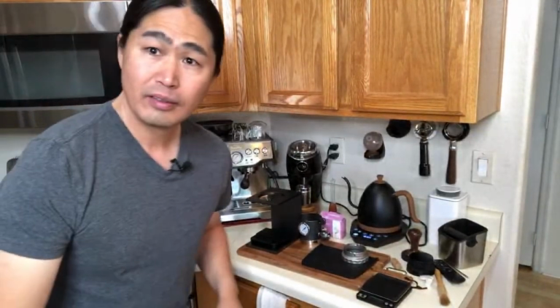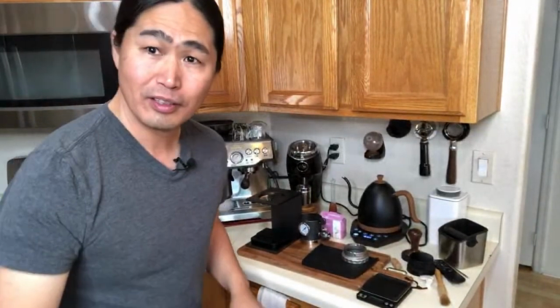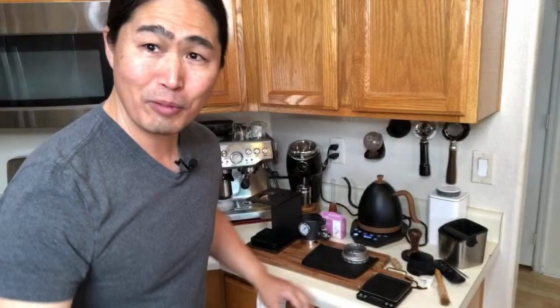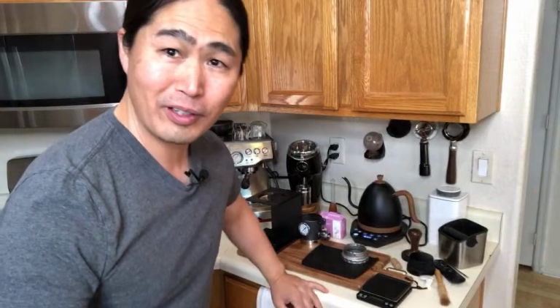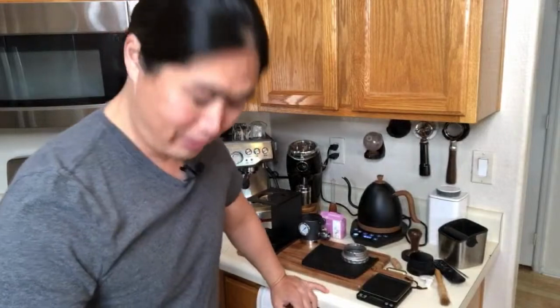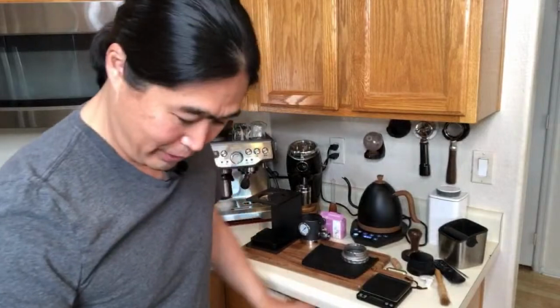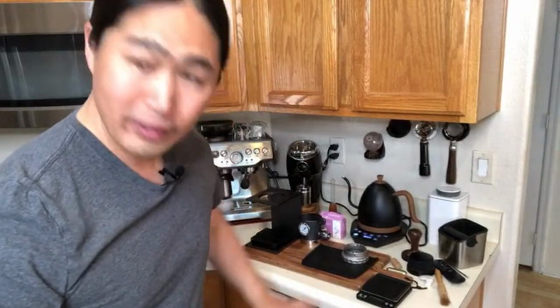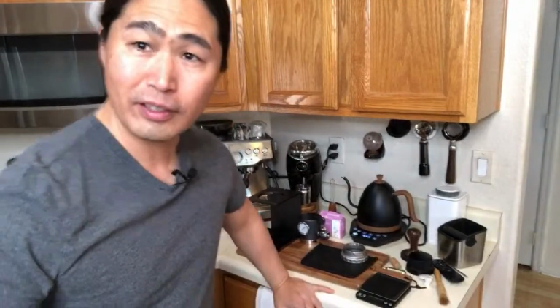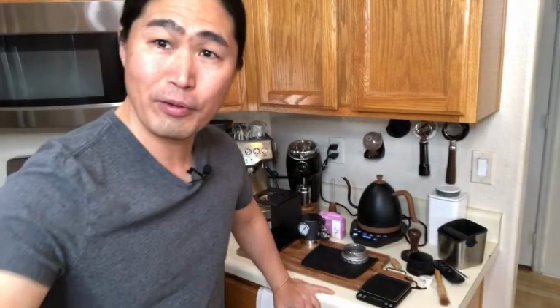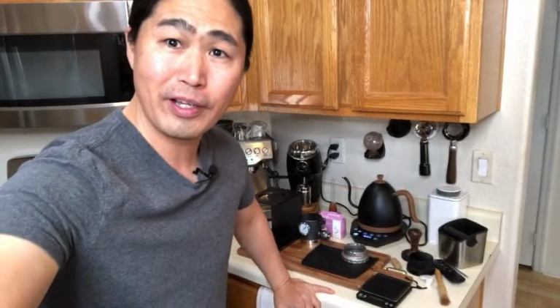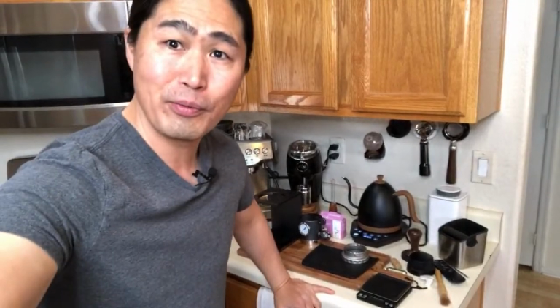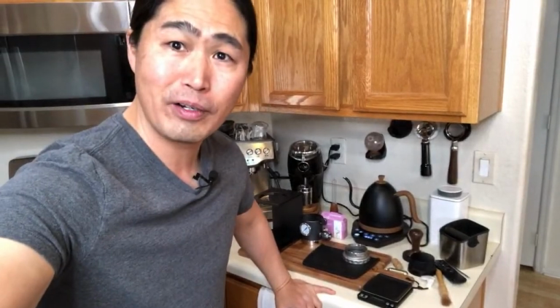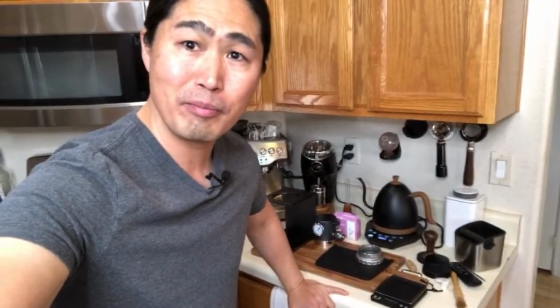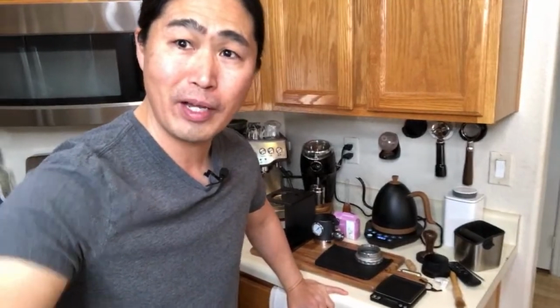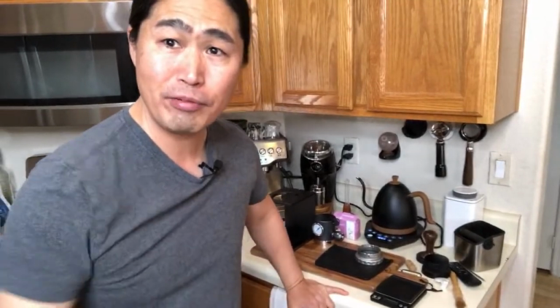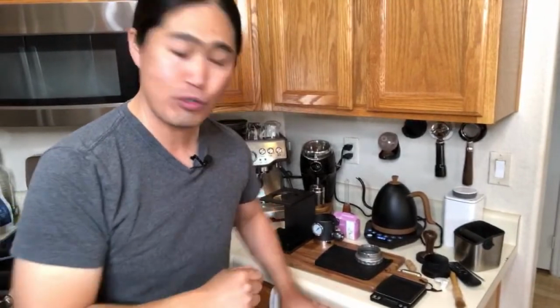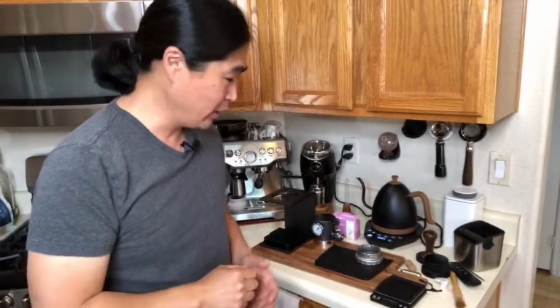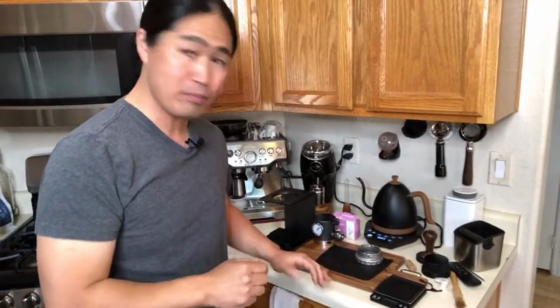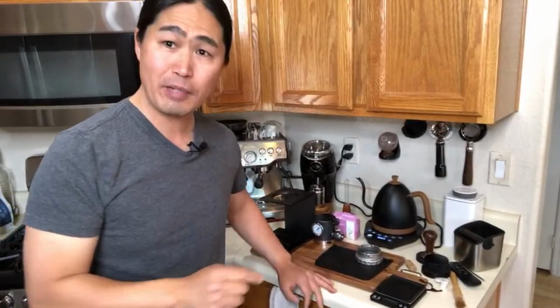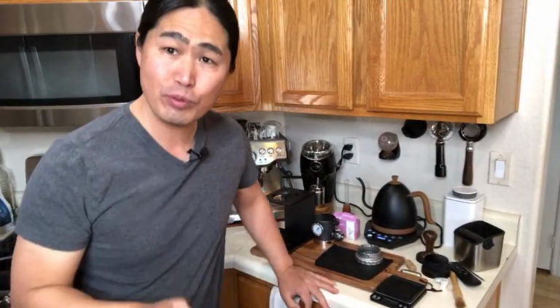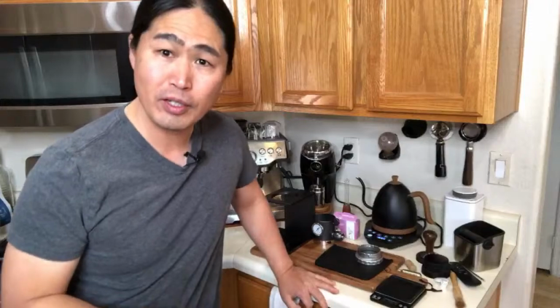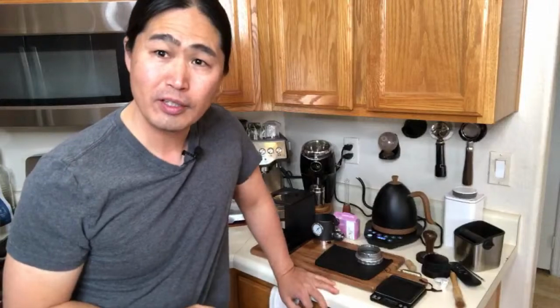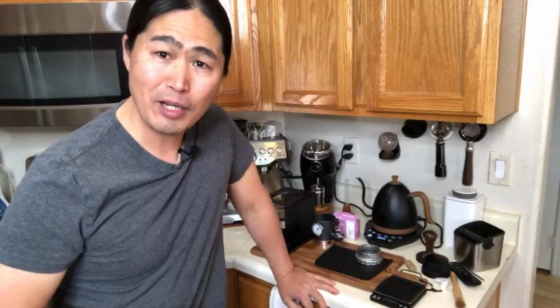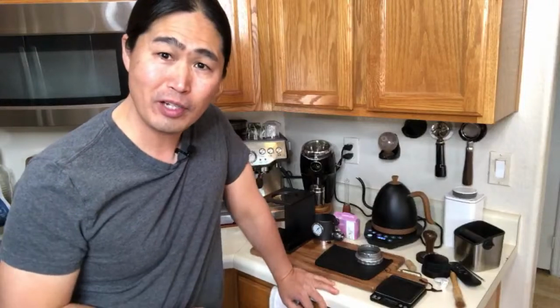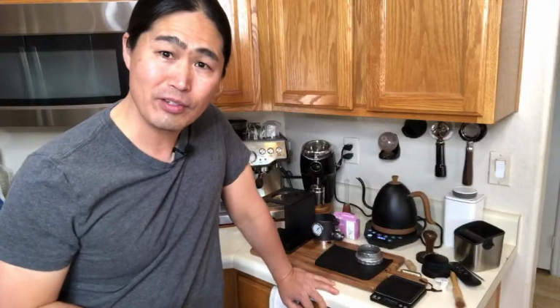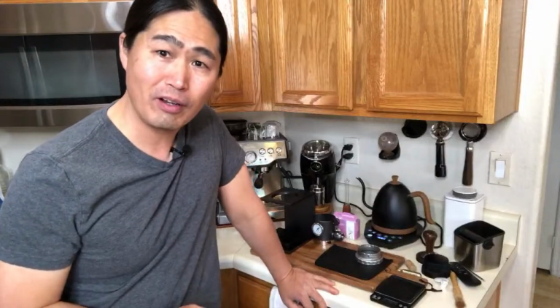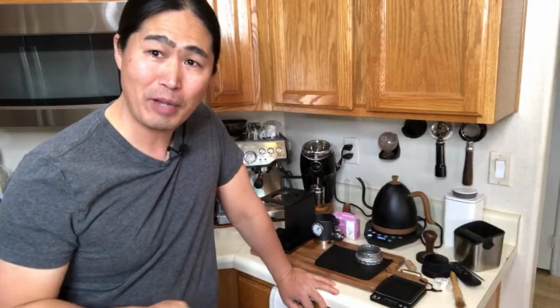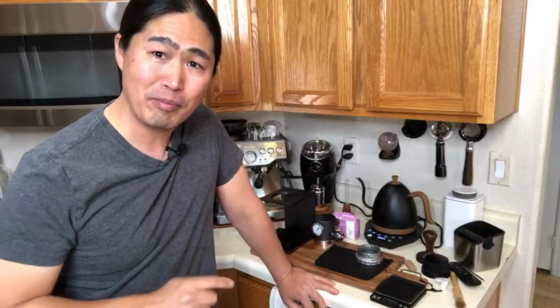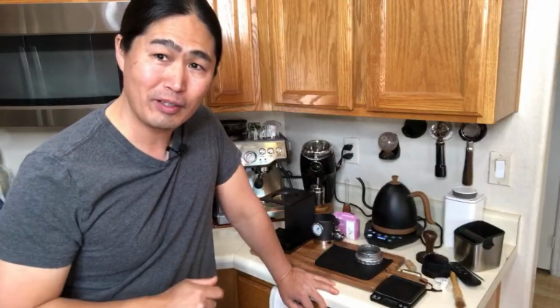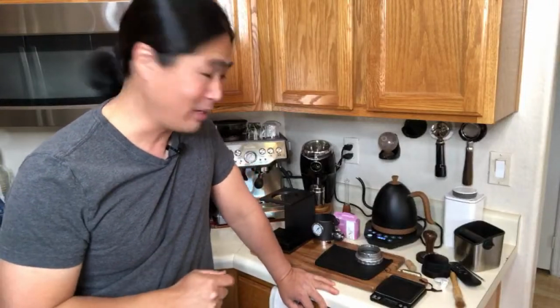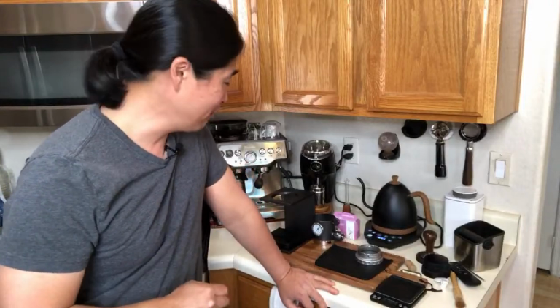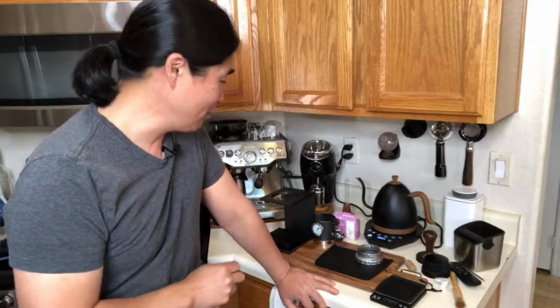Good morning, let's get going. Hello and welcome back. If you are just joining us, my name is Hoon. My channel is all about making better coffee at home.